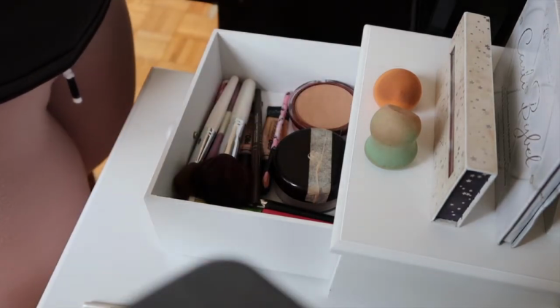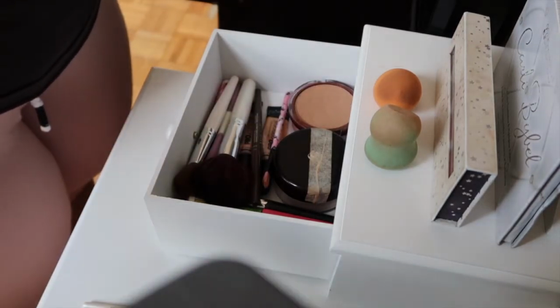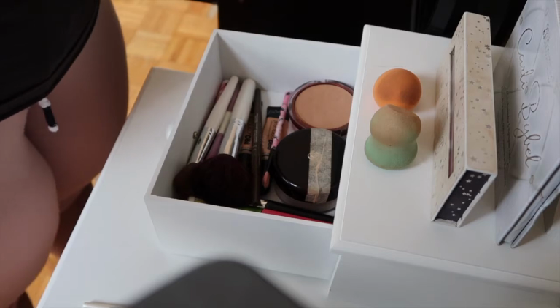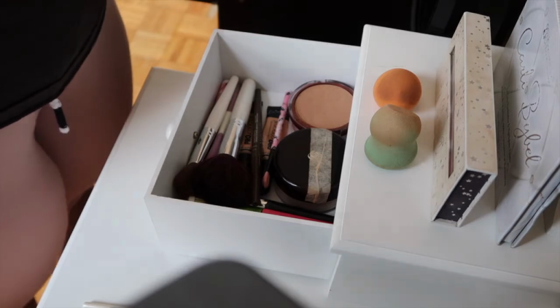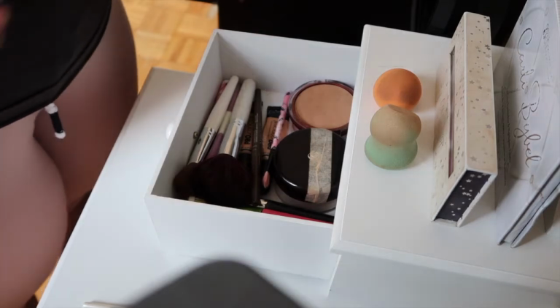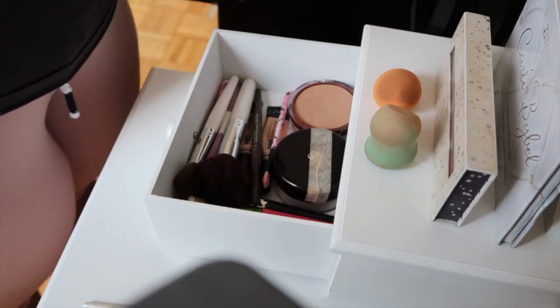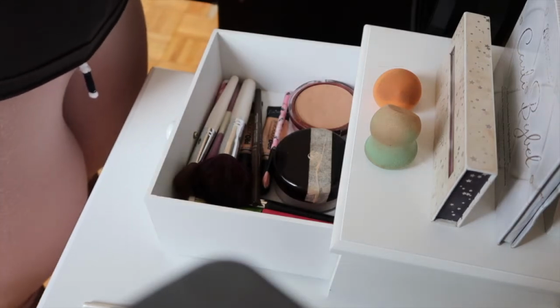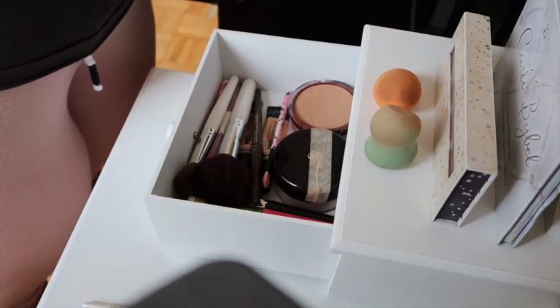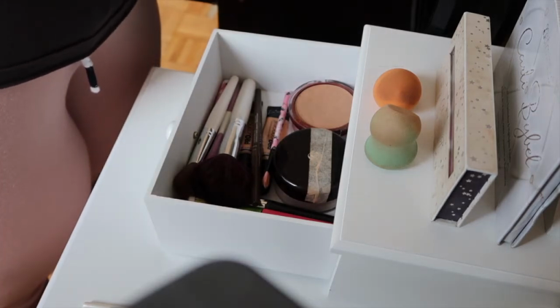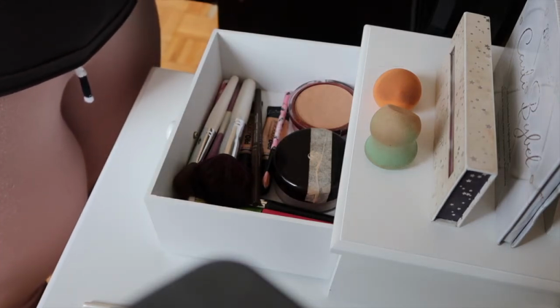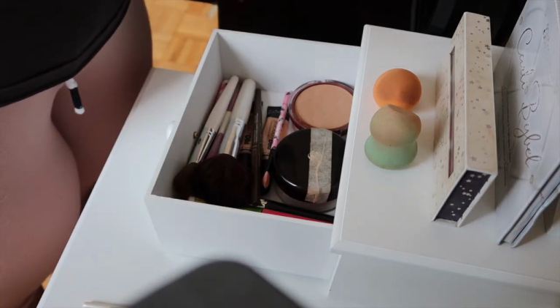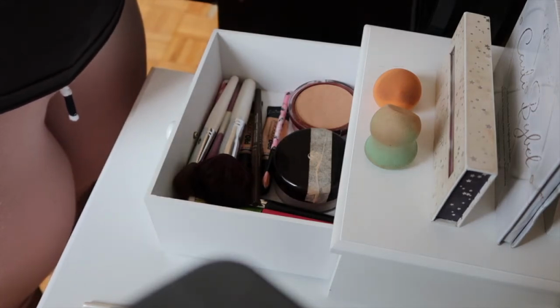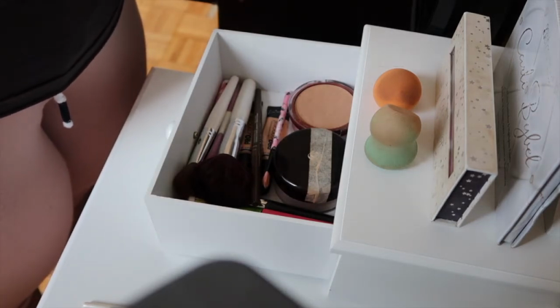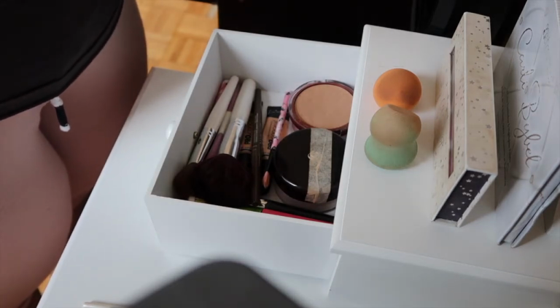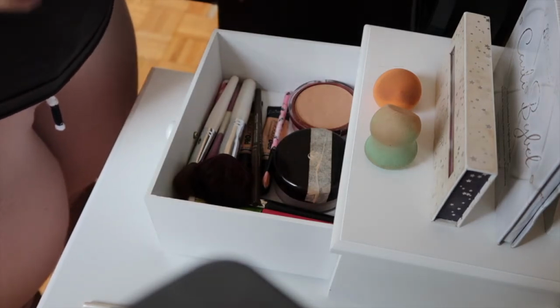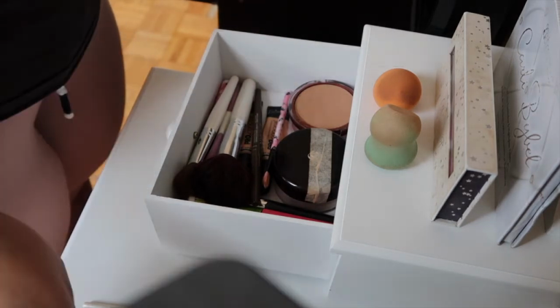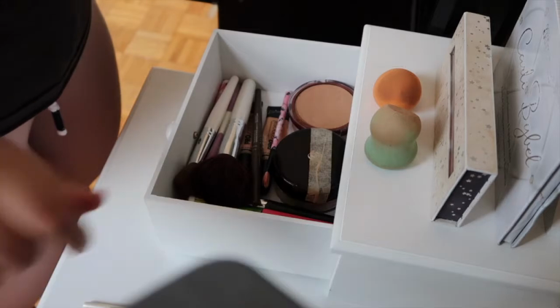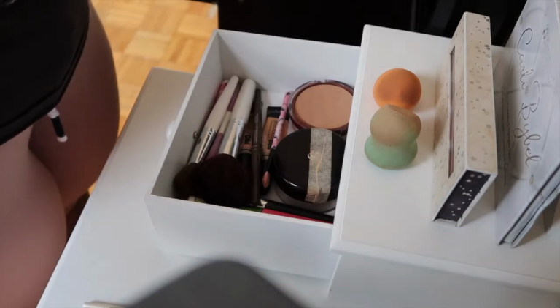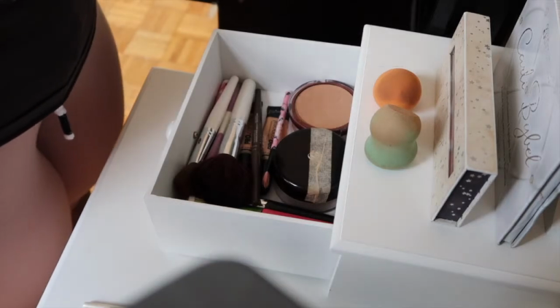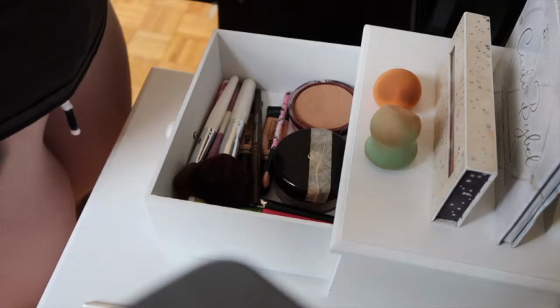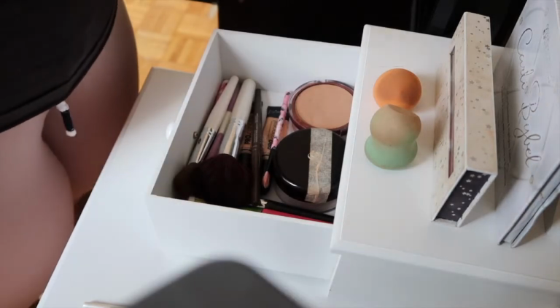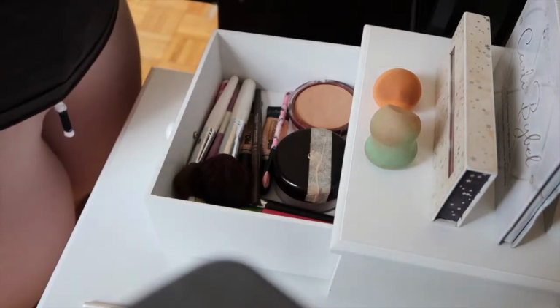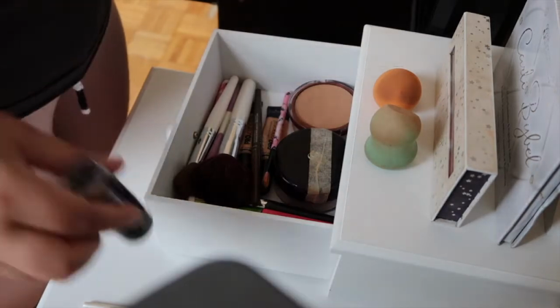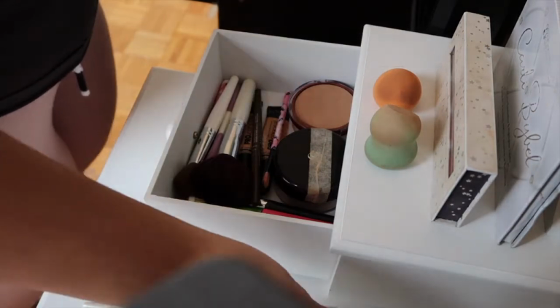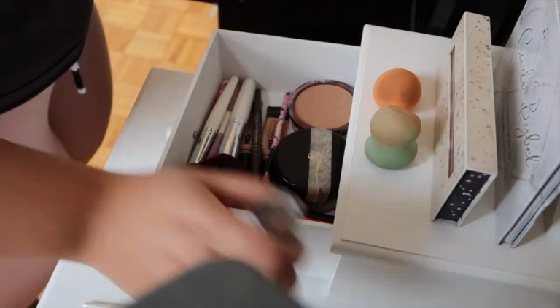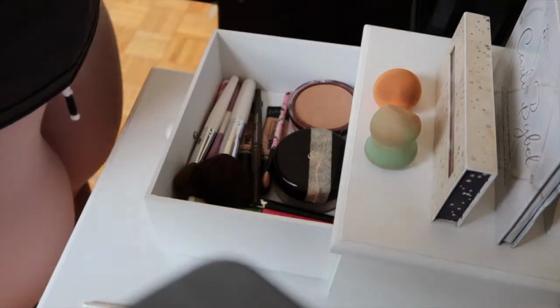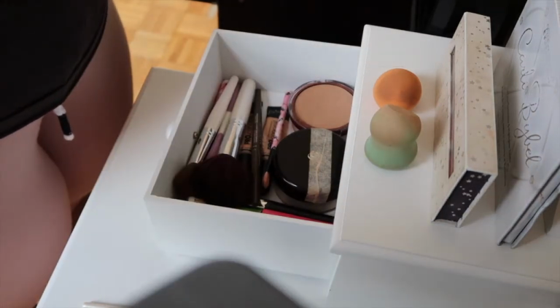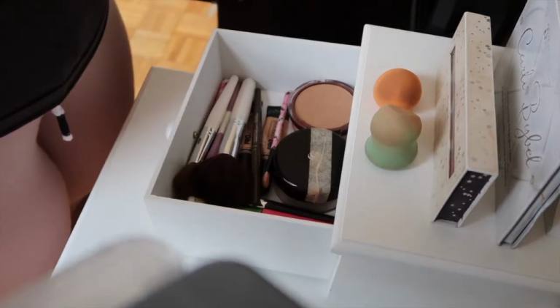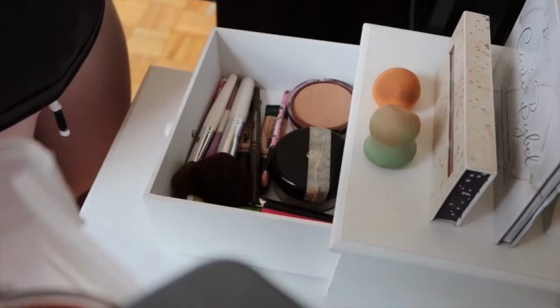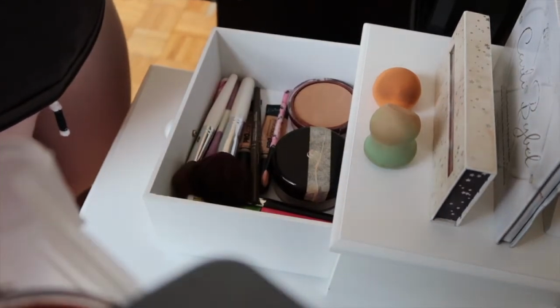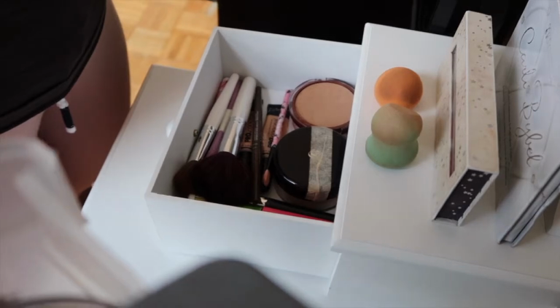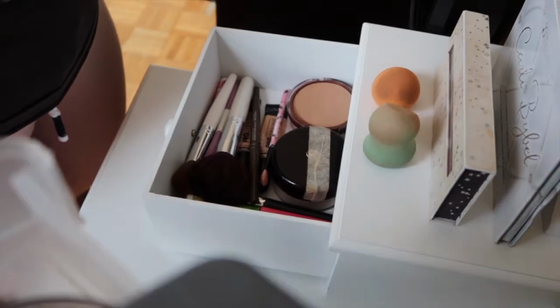And that is it for this drawer. If you guys would like to see my everyday makeup routine, please let me know down below — I can definitely film that for you. I've been wanting to film it but I just haven't gotten around to it, and I don't know if people are actually going to watch it, so just let me know if you want to see that.